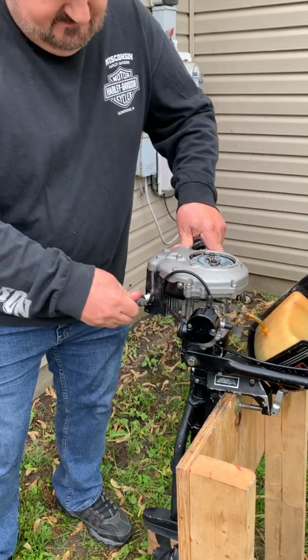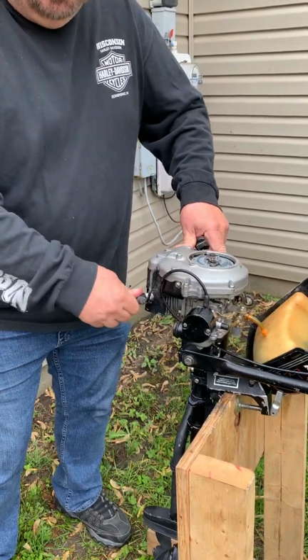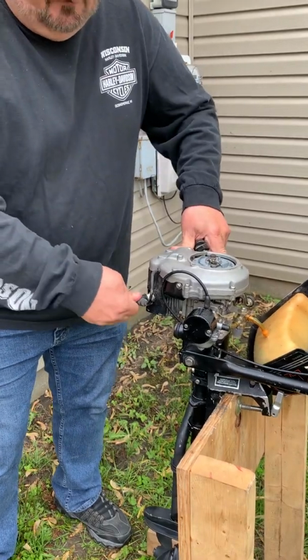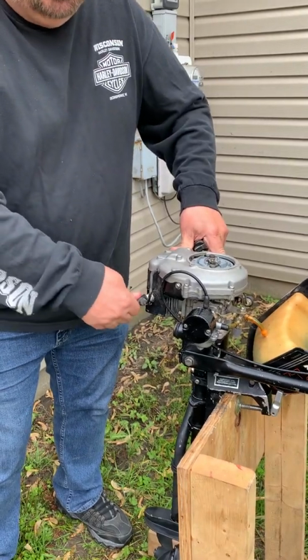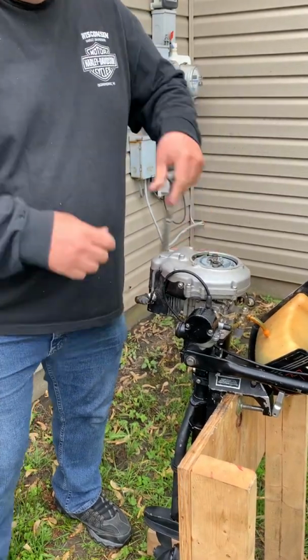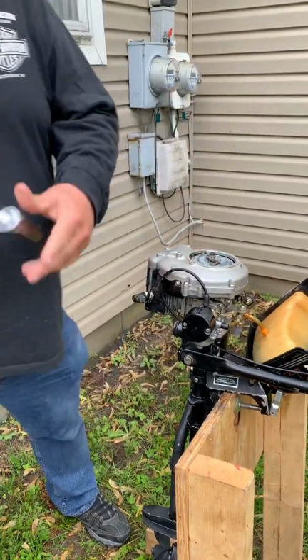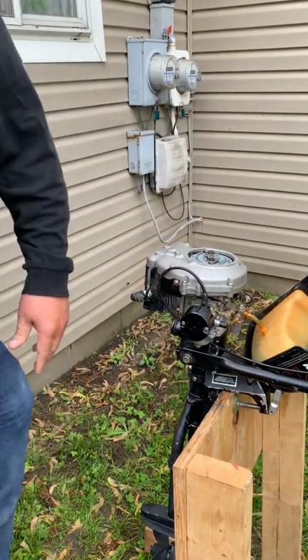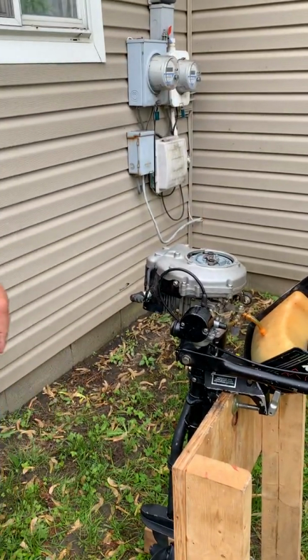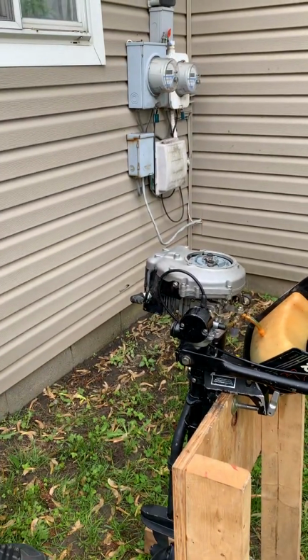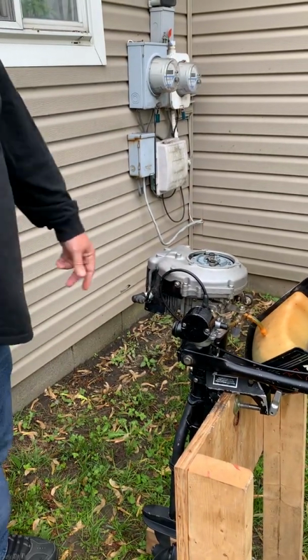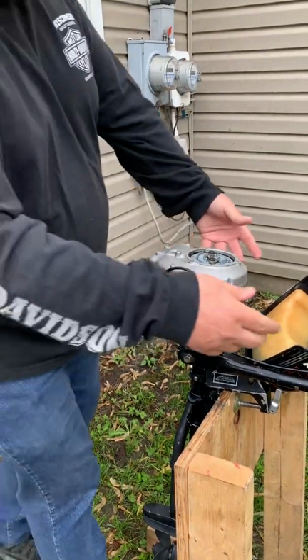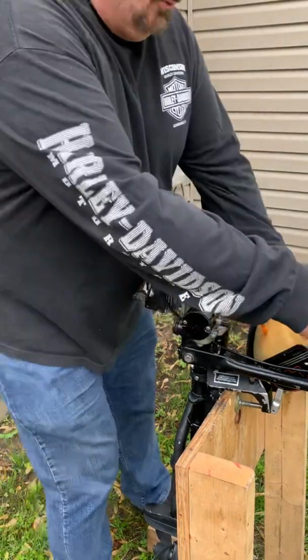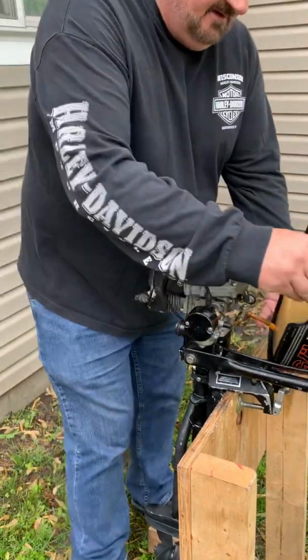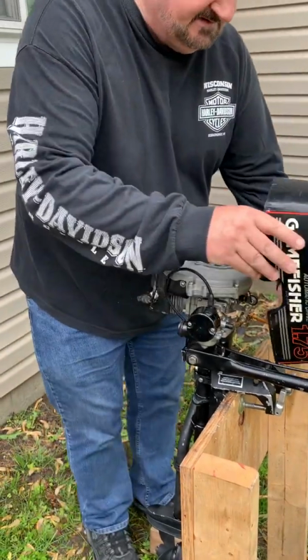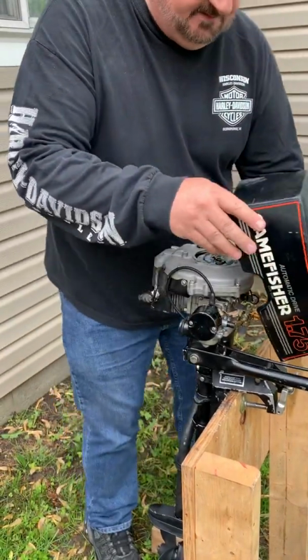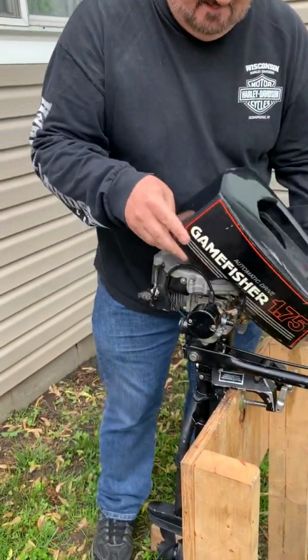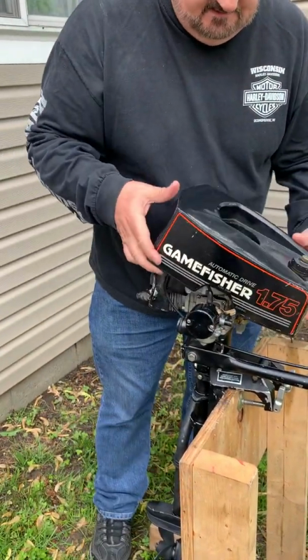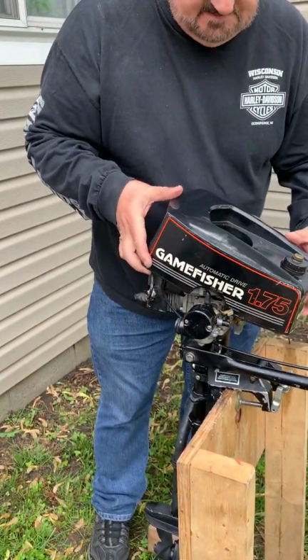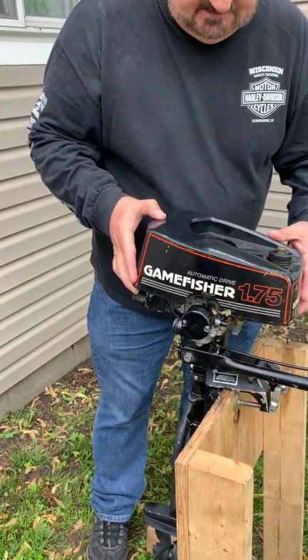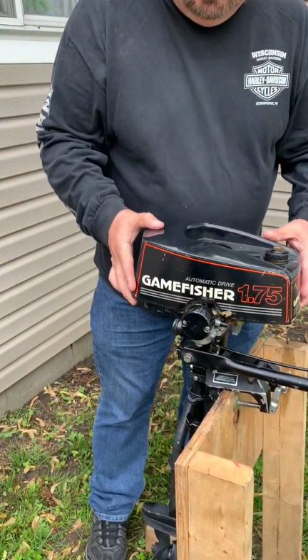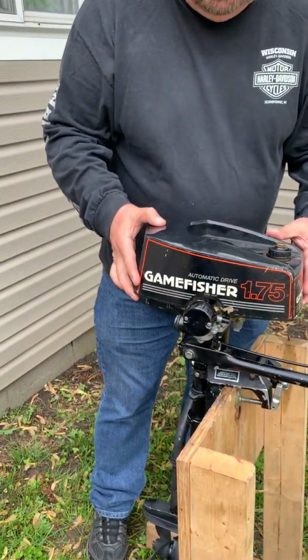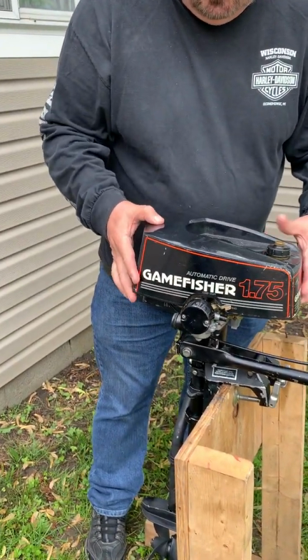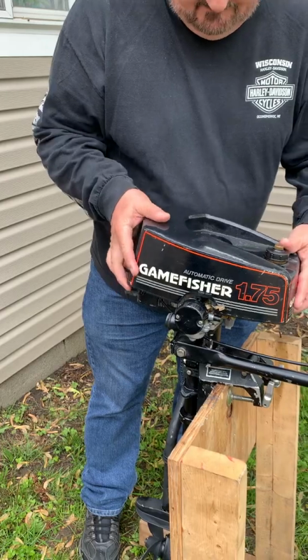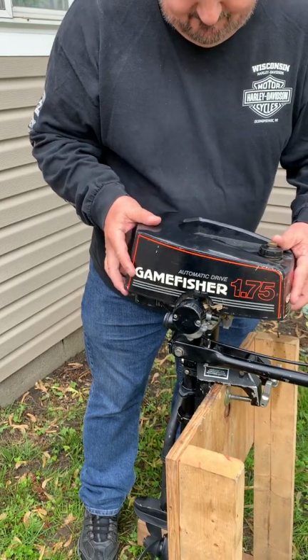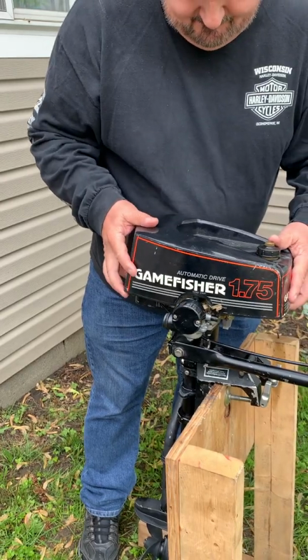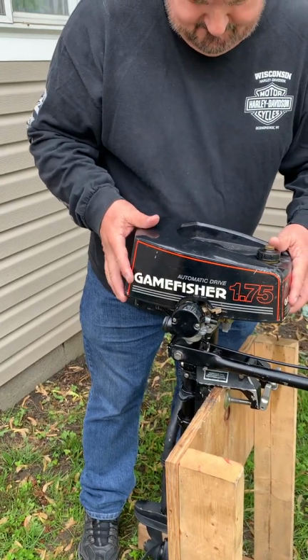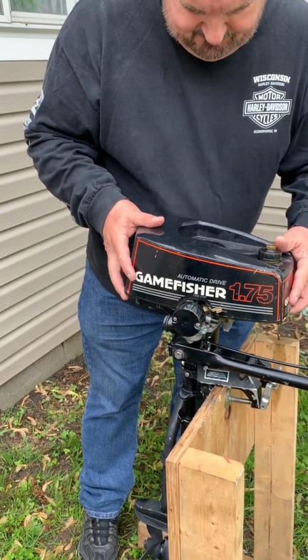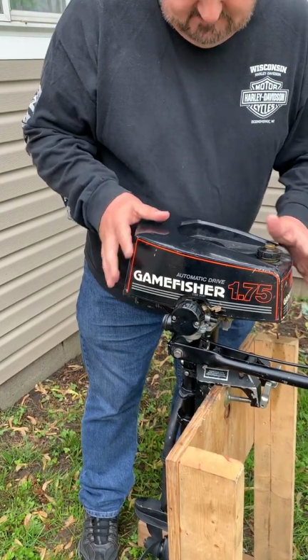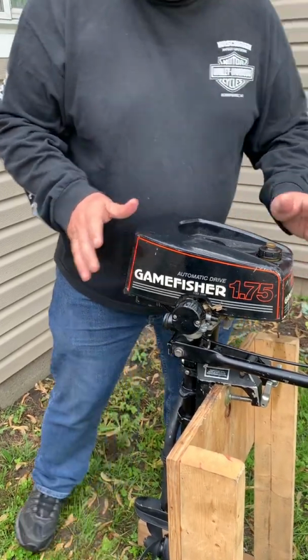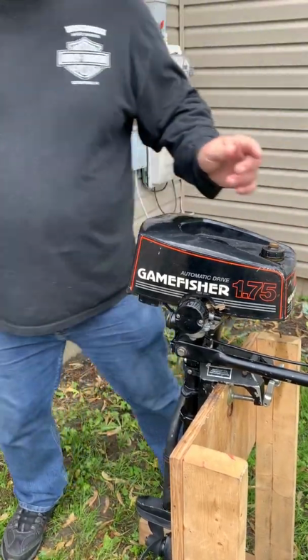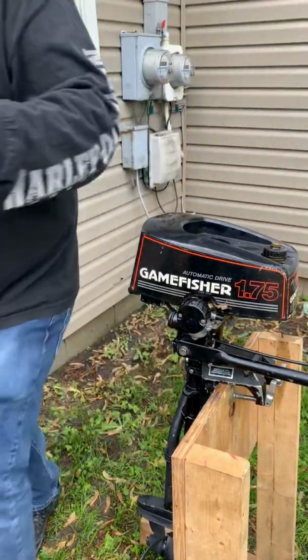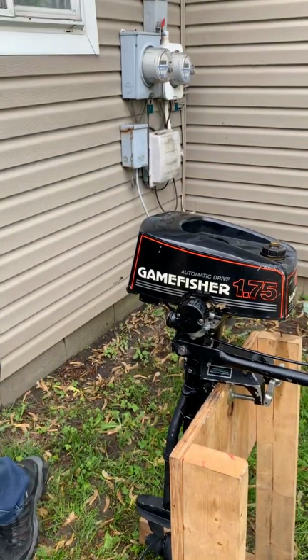It snaps — you'll feel it snap. Keep going, and then take your shroud, which is the top here. Basically it just lays right over the top of the motor.